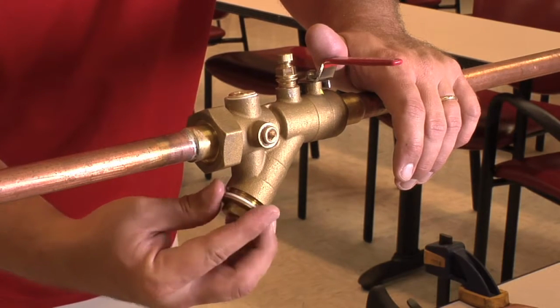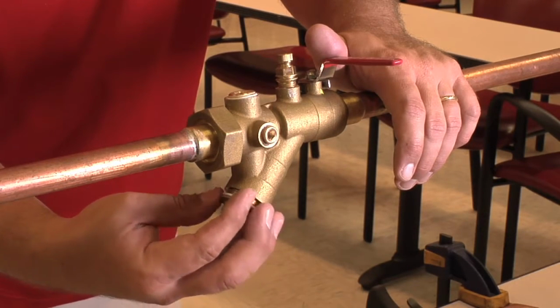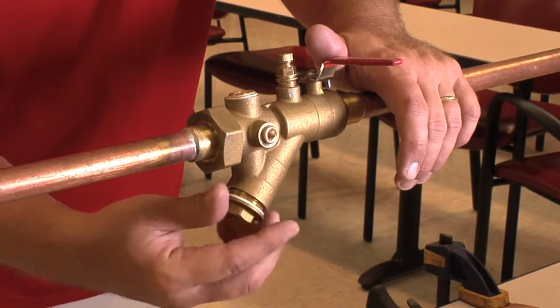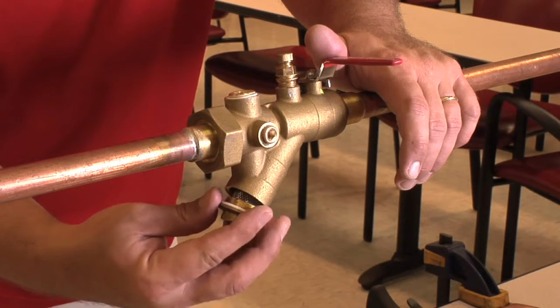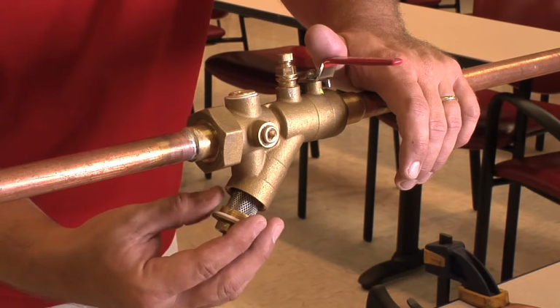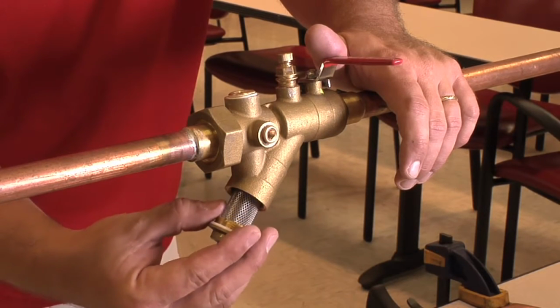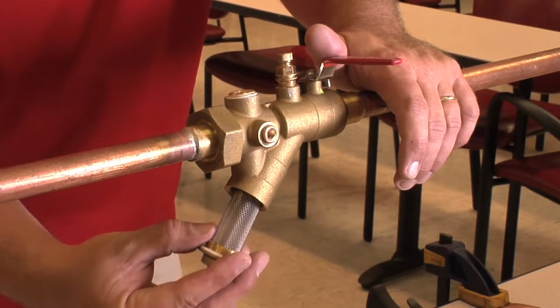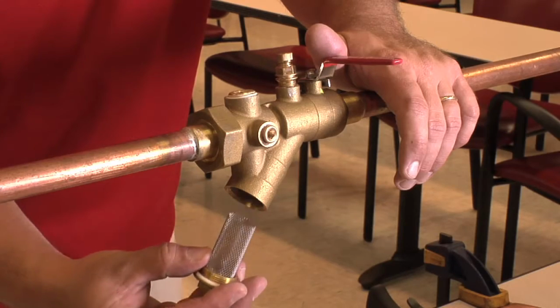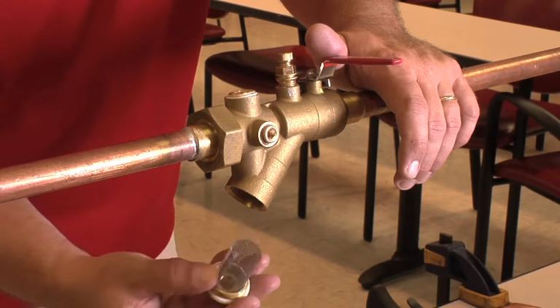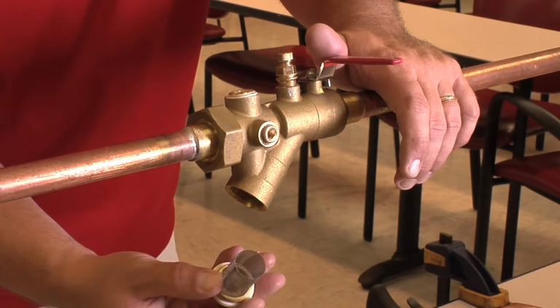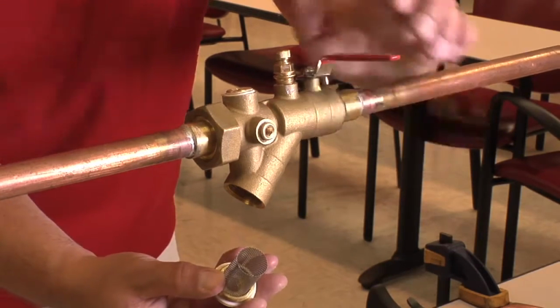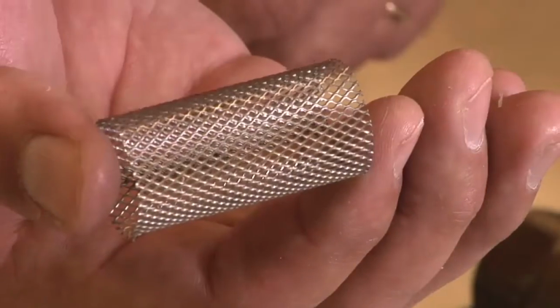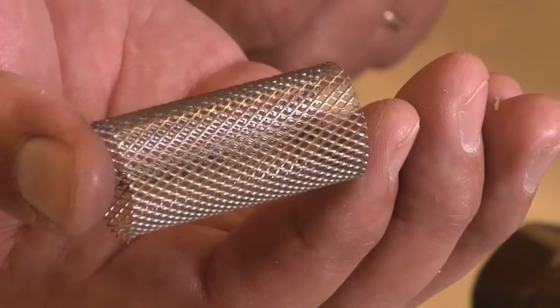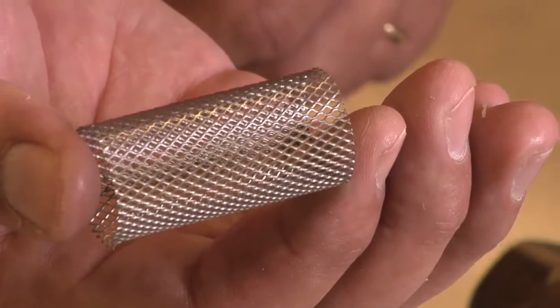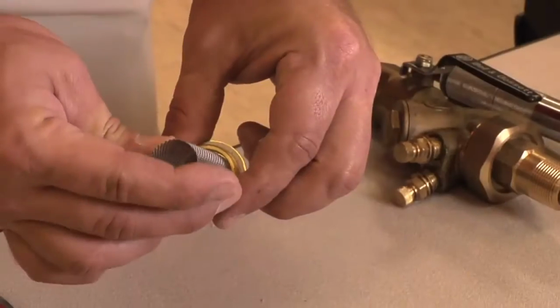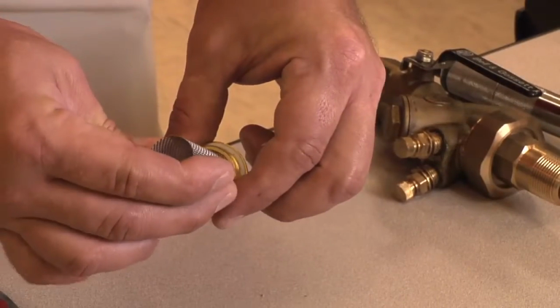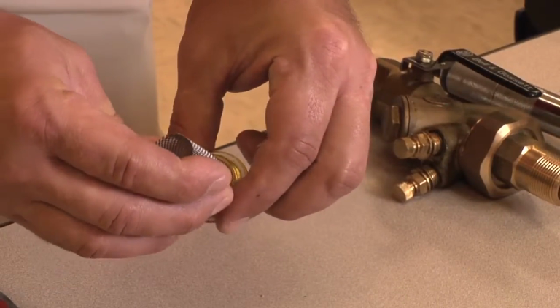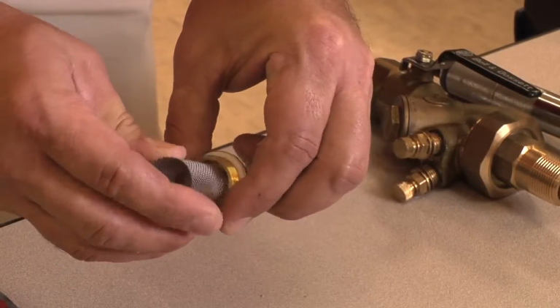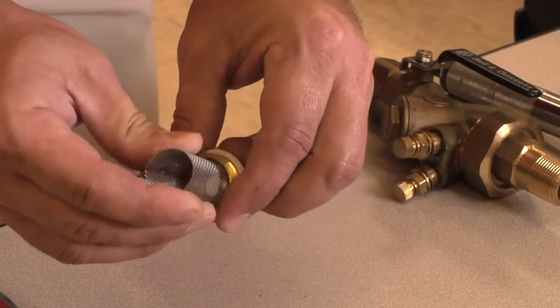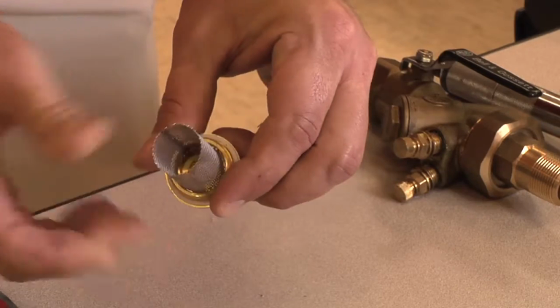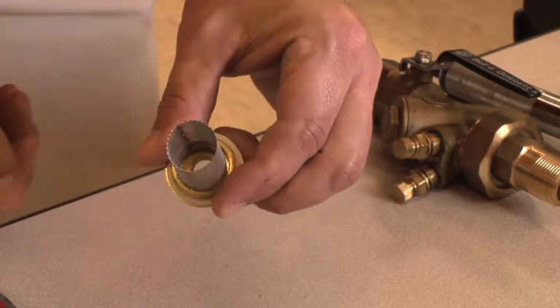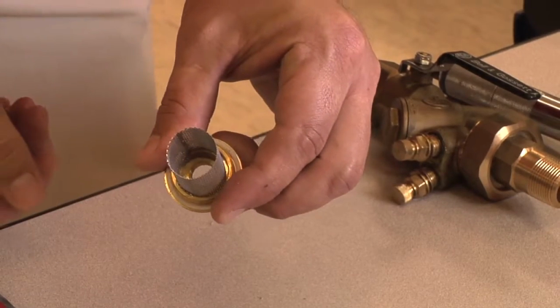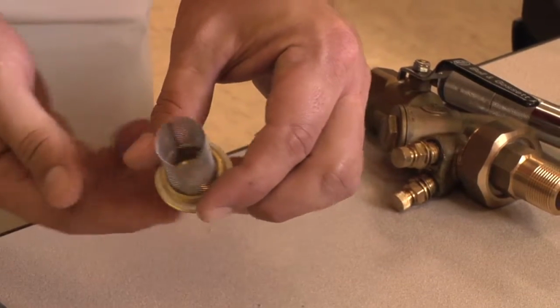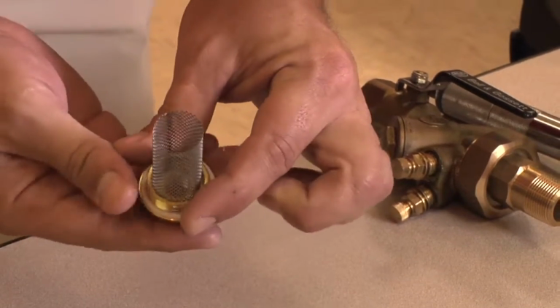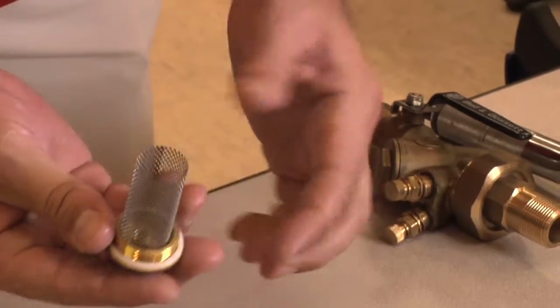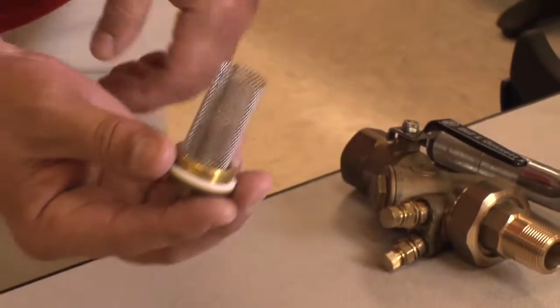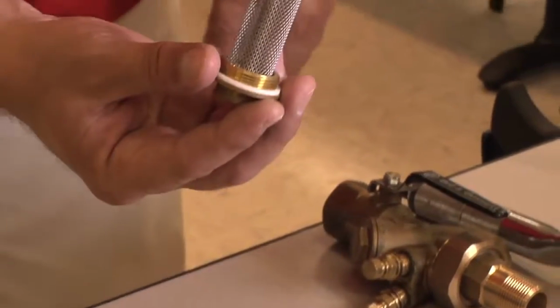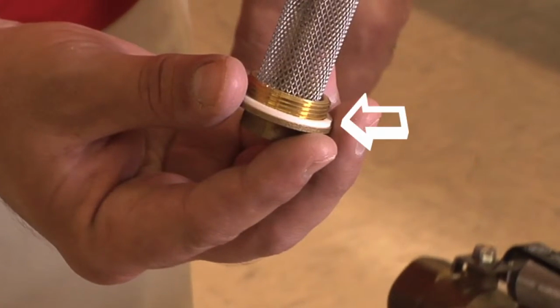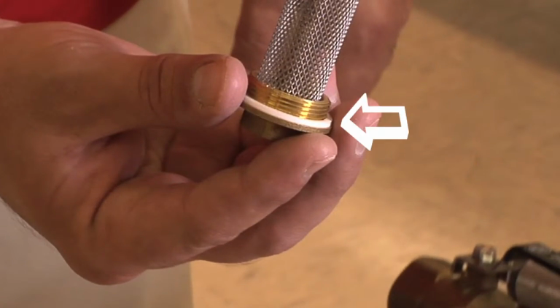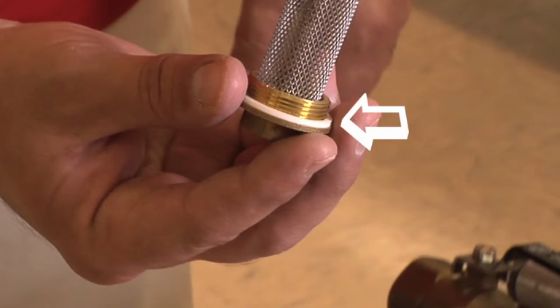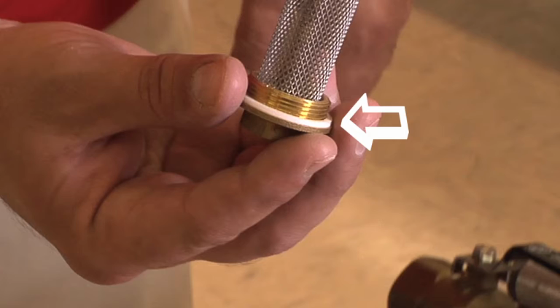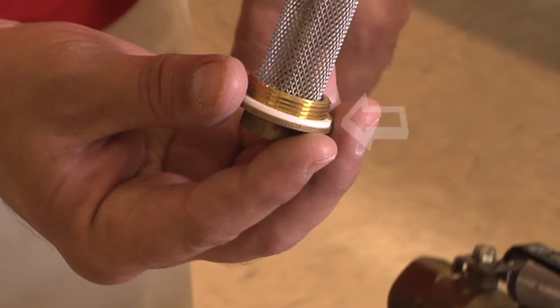Once we have removed the strainer cap, we will pull the wire mesh strainer out of the valve body and inspect it. After cleaning or replacing this wire mesh strainer, we will want to make sure that the Teflon gasket is not damaged.